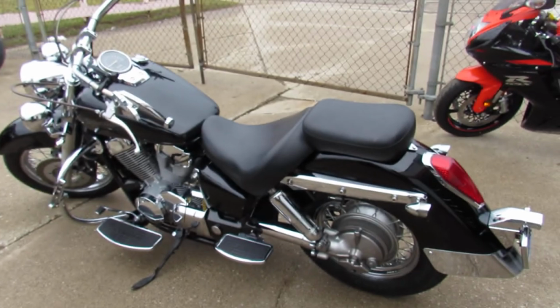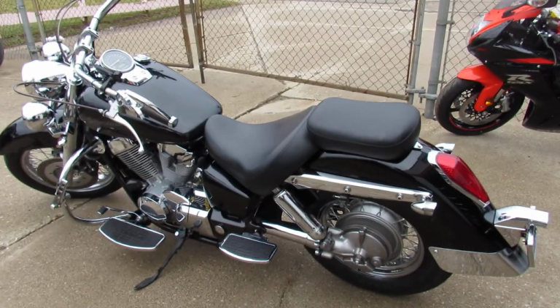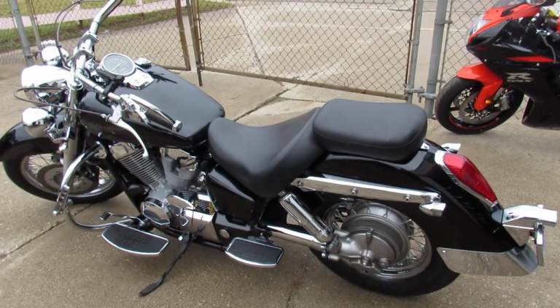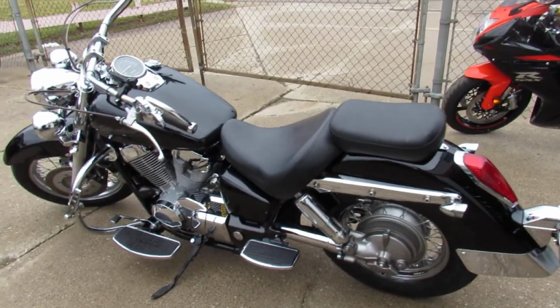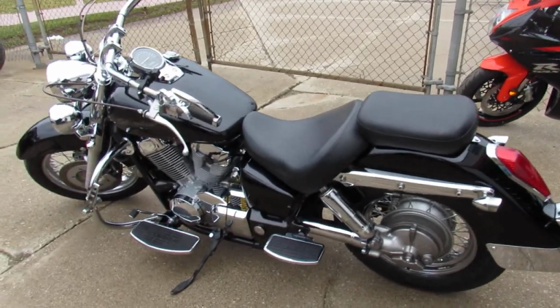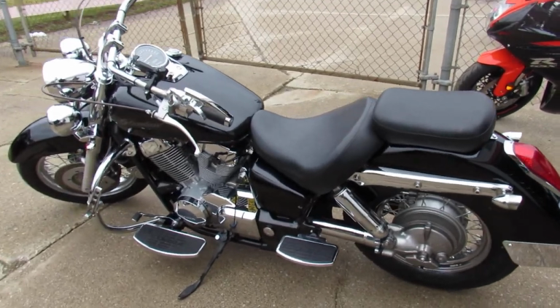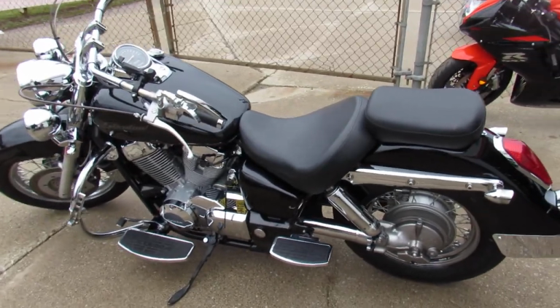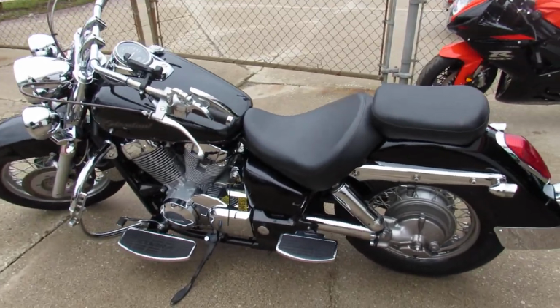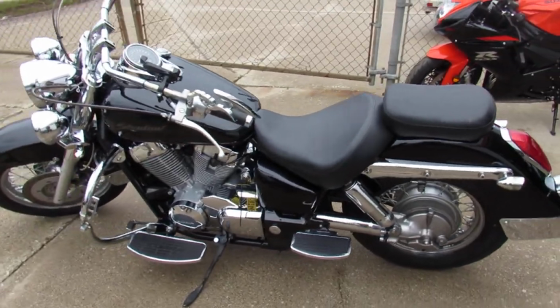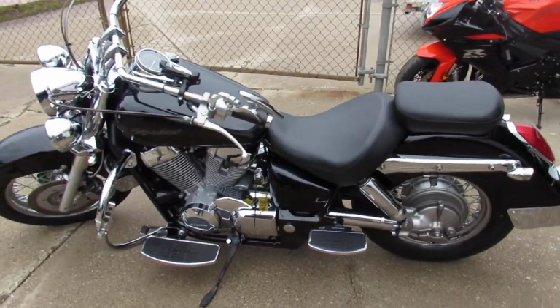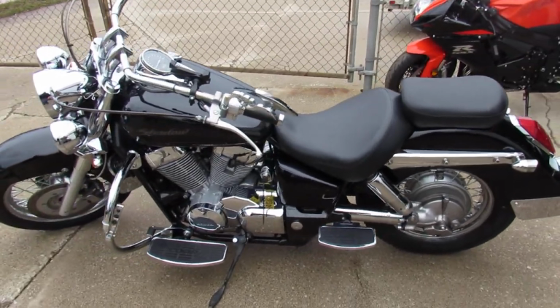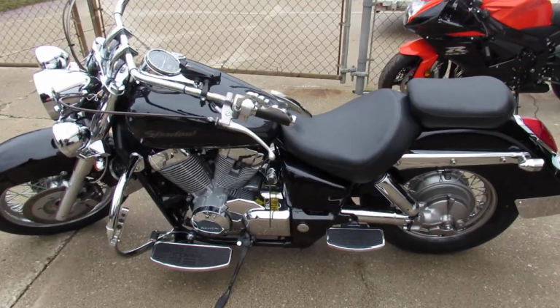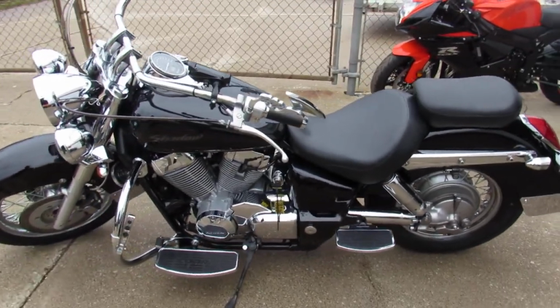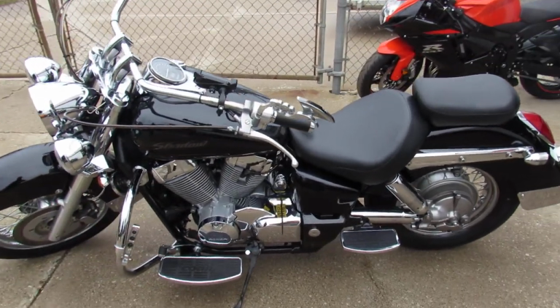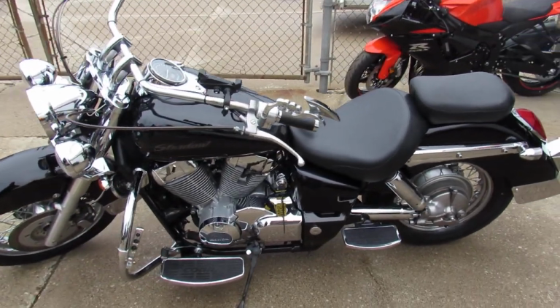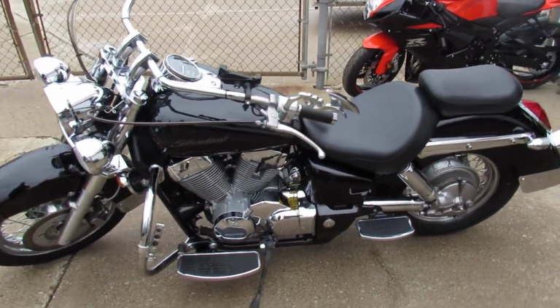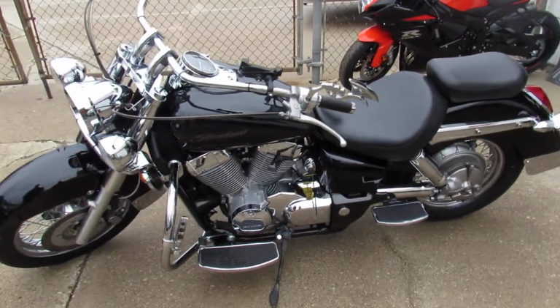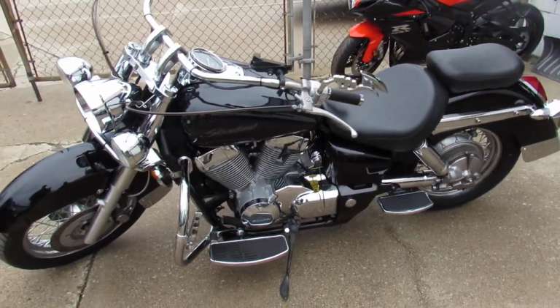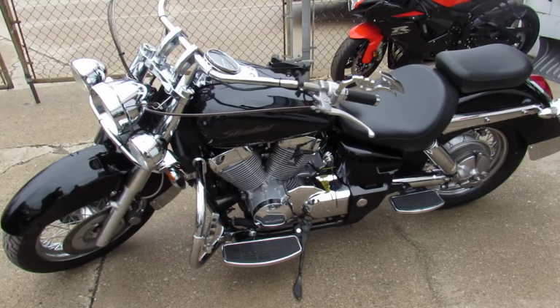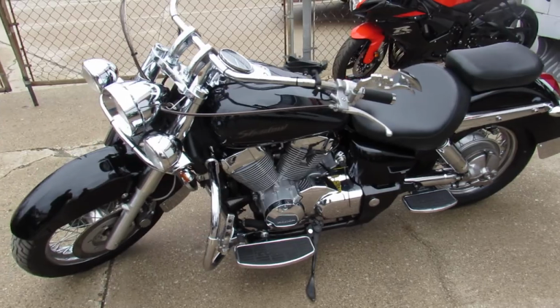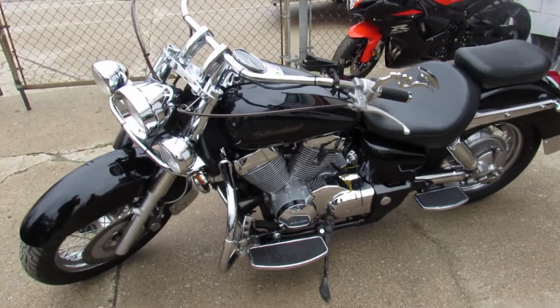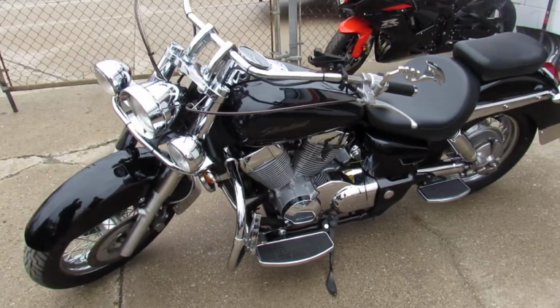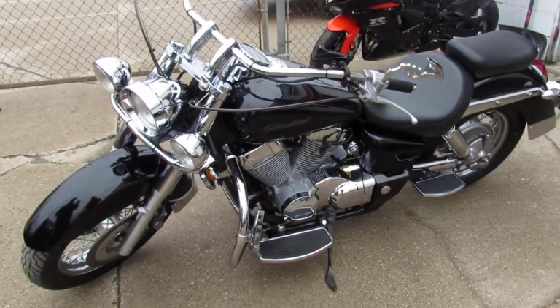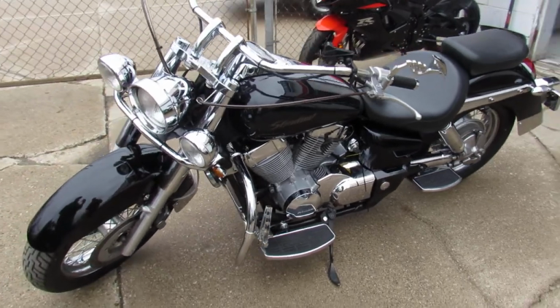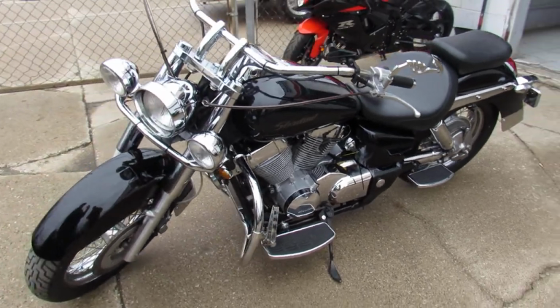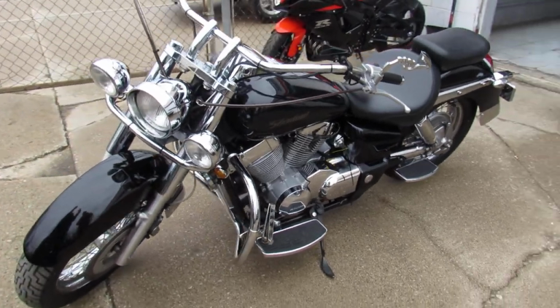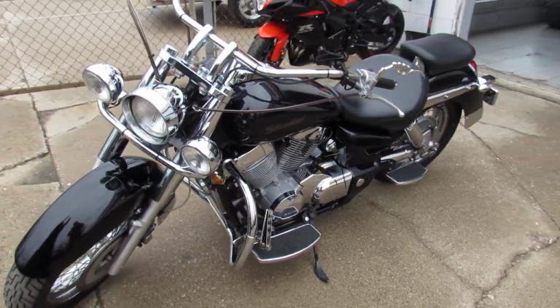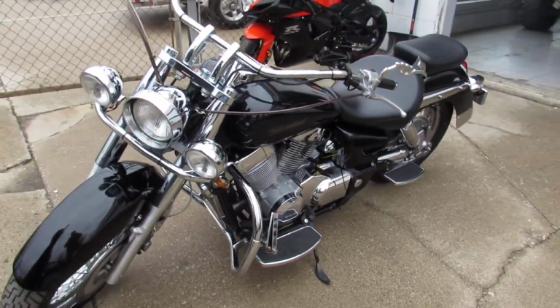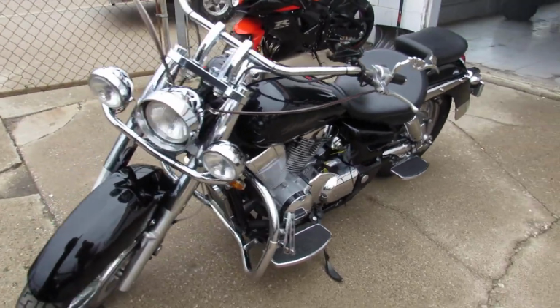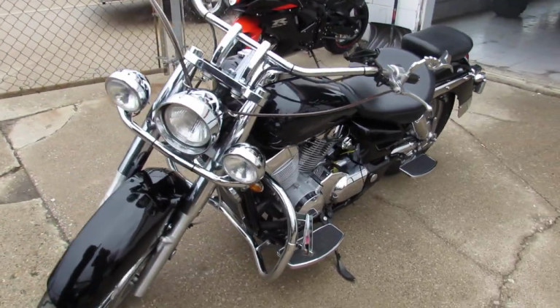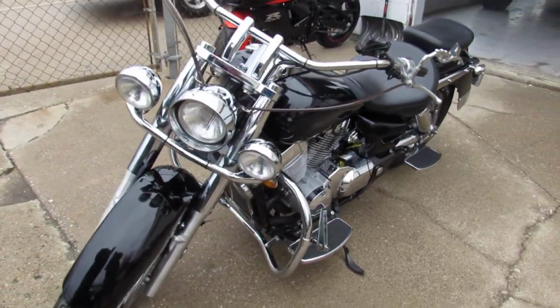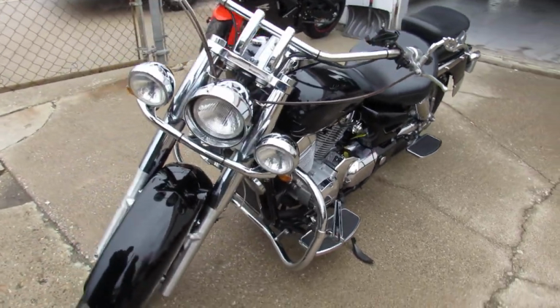Hey guys, ApprovalPowerSports.com here doing some videos on some bikes we just got into the showroom. This one here is a 2006 Honda Shadow Aero 750 for sale.